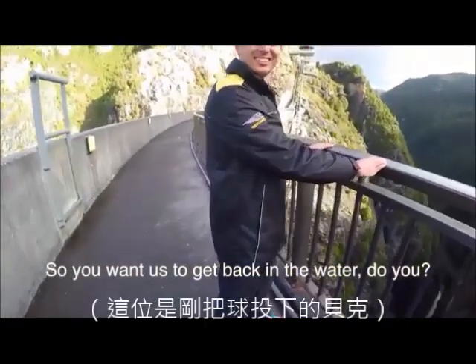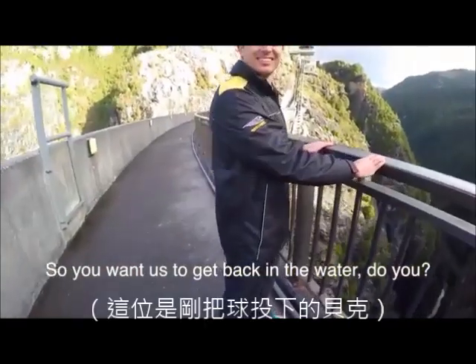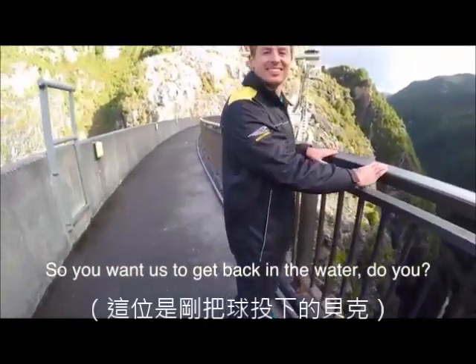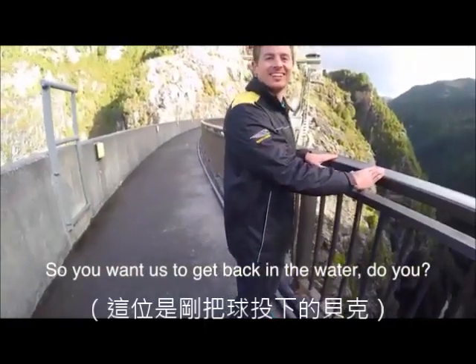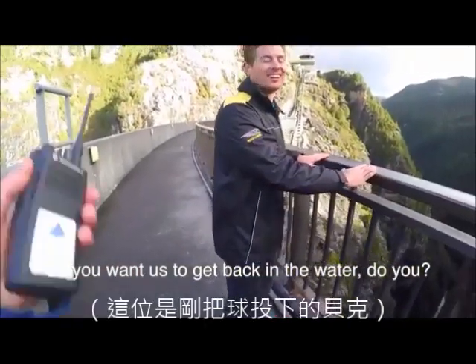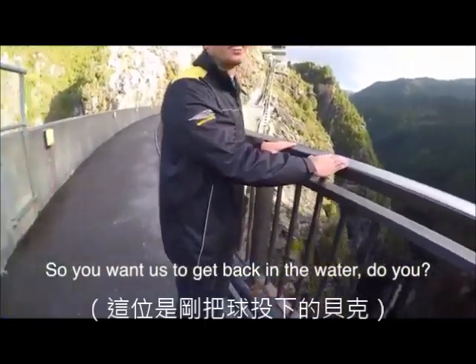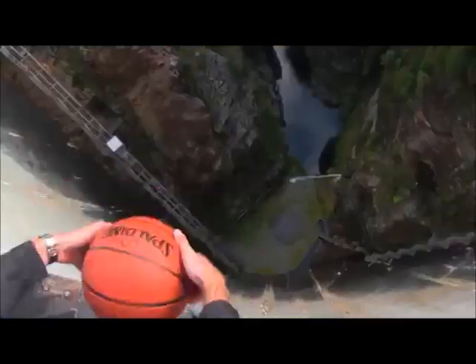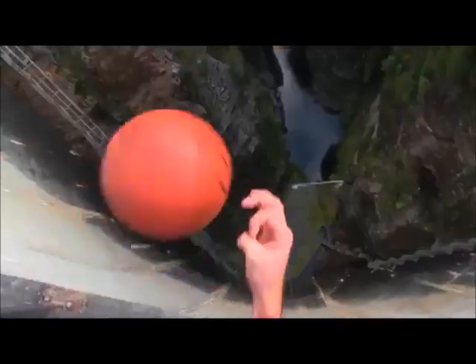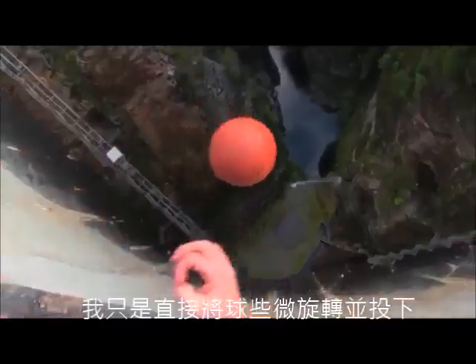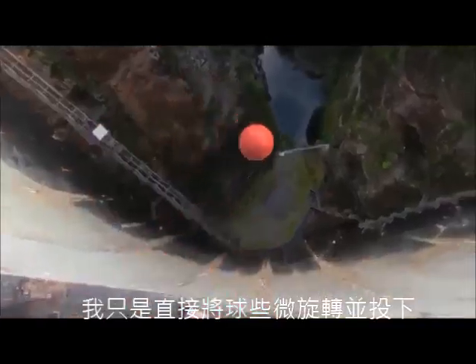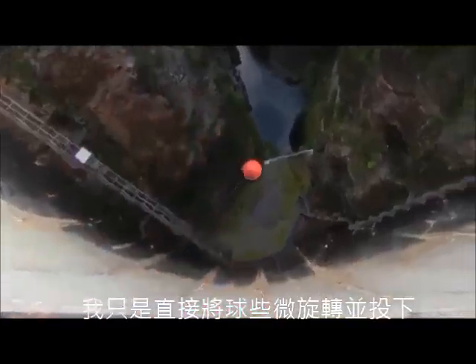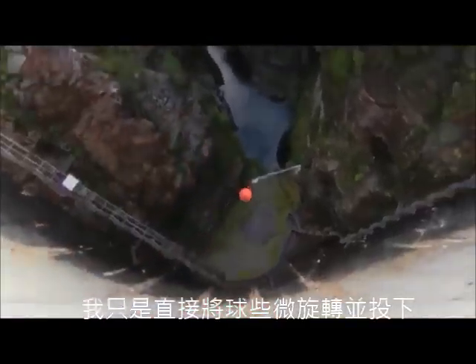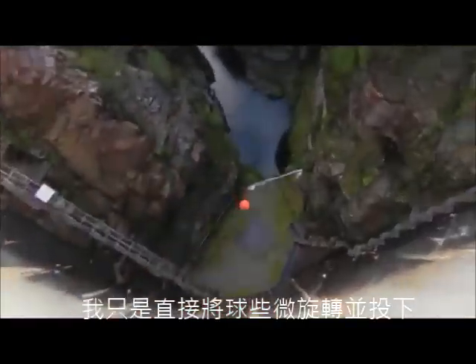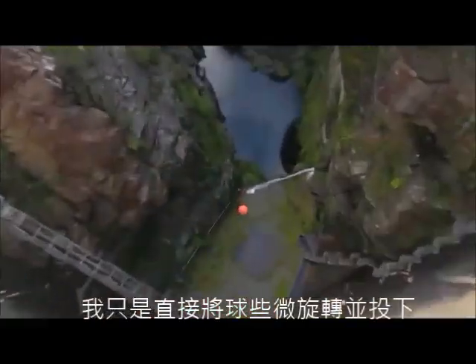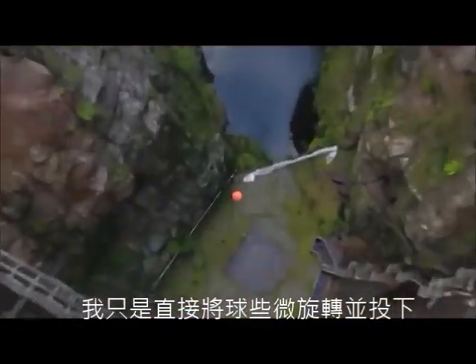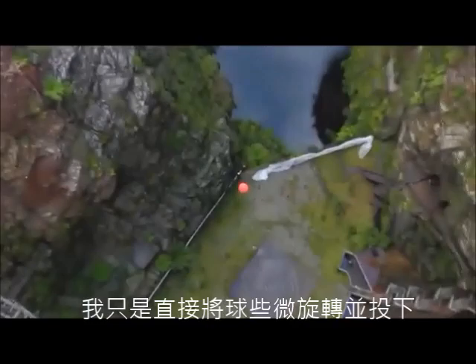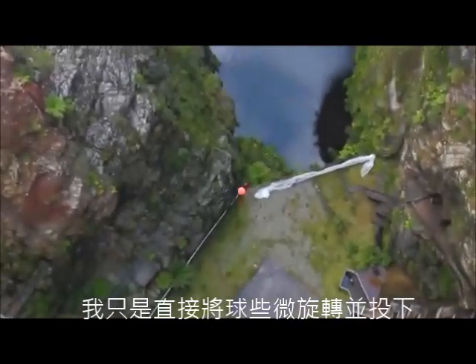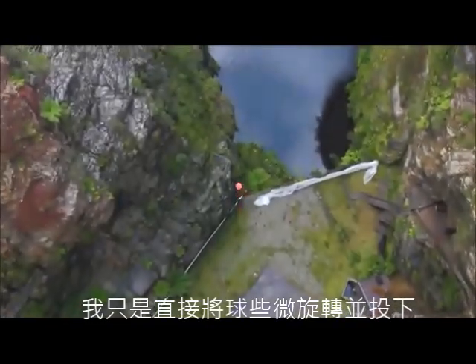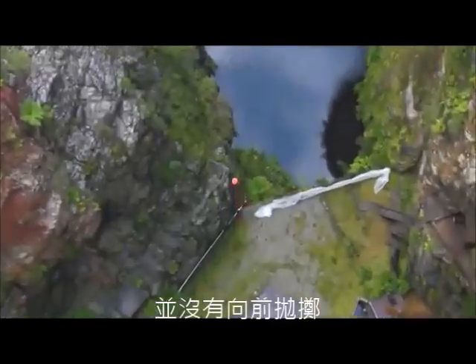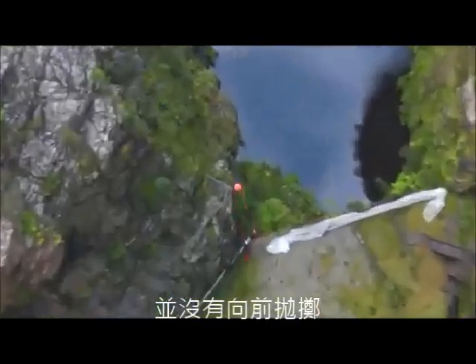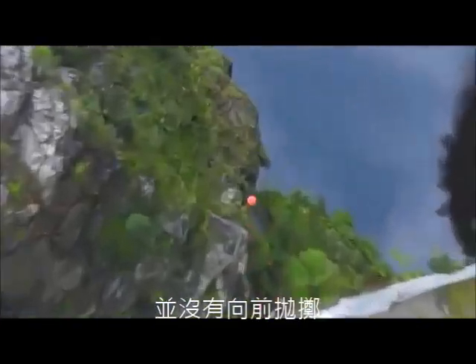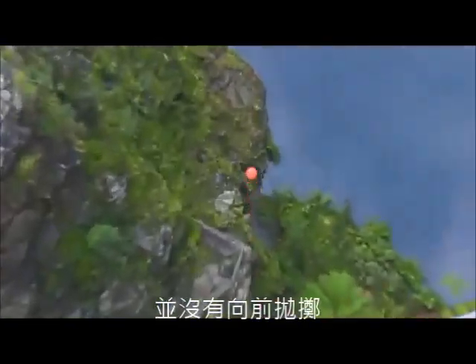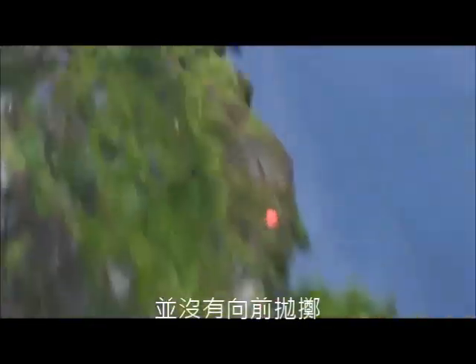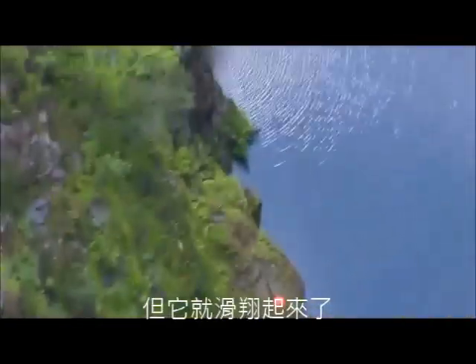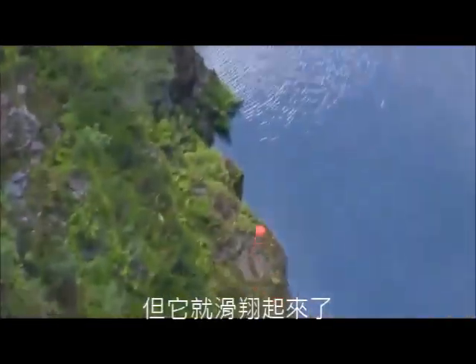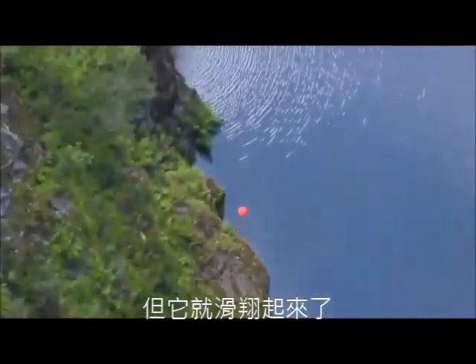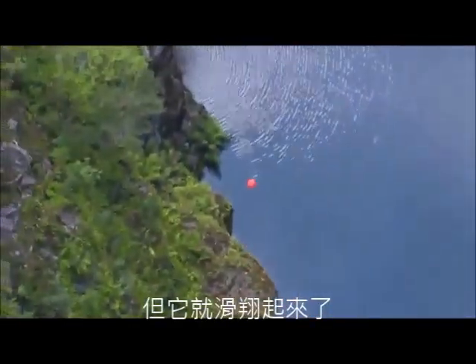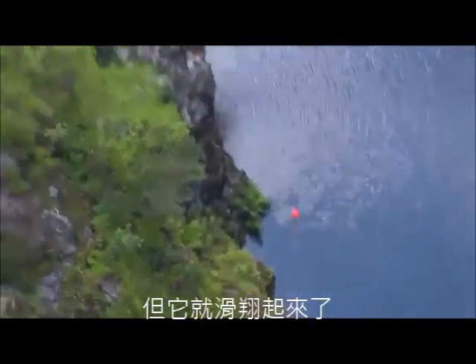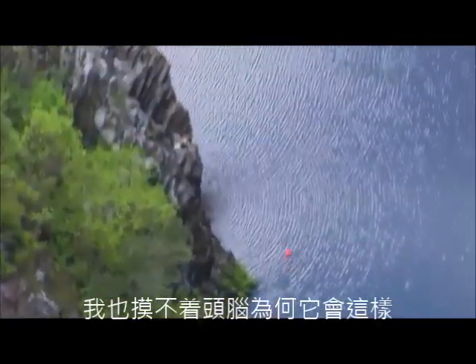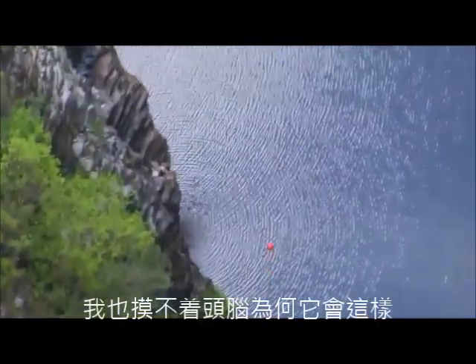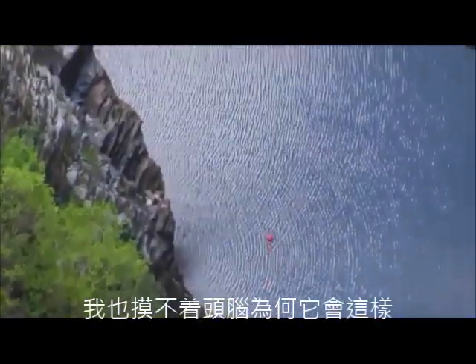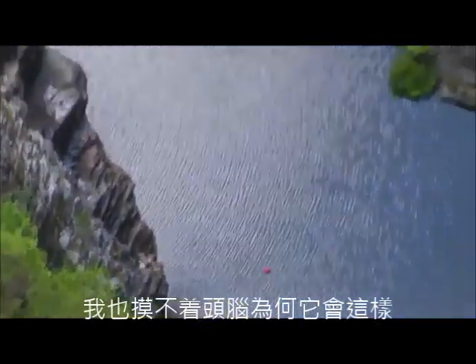This is Brett, who just threw it. He says: 'I literally just dropped it with a bit of spin — I didn't even throw it — and it just took off. We had no idea it was gonna do that.'